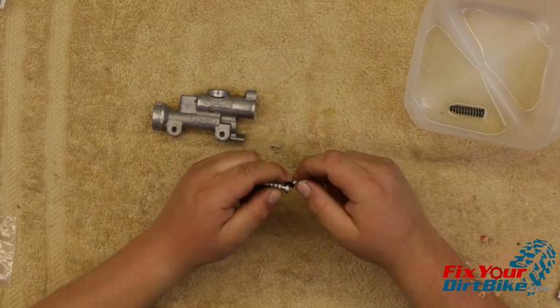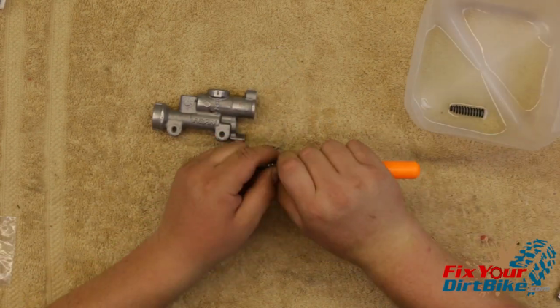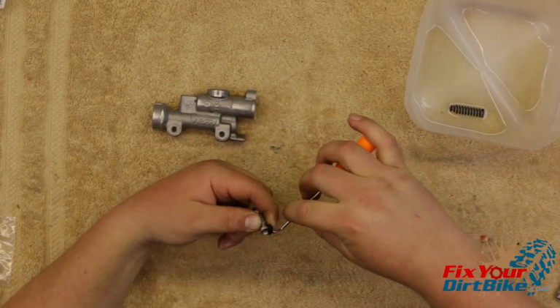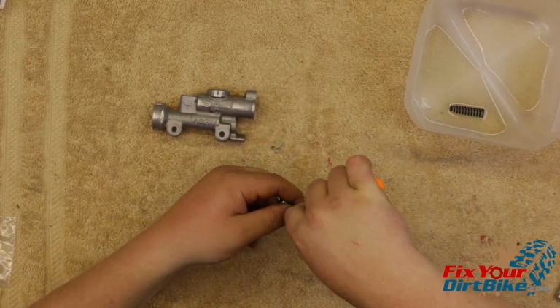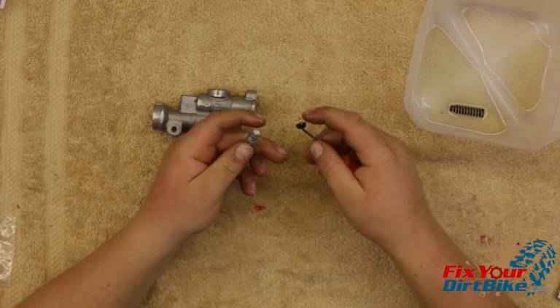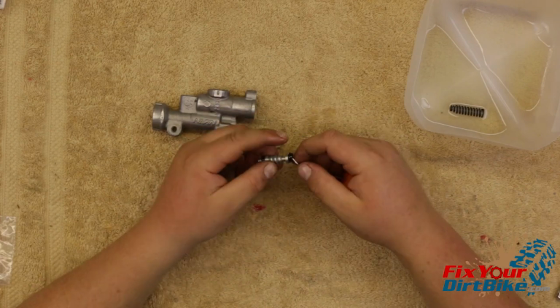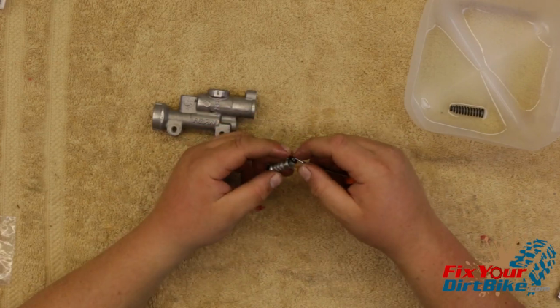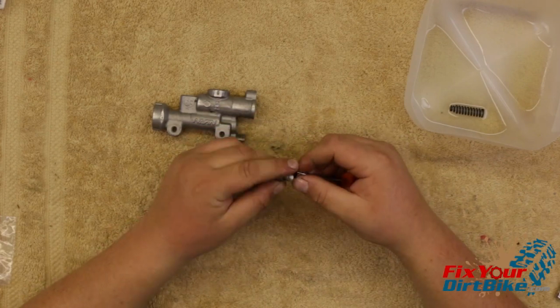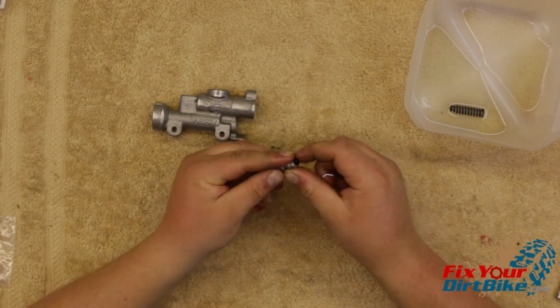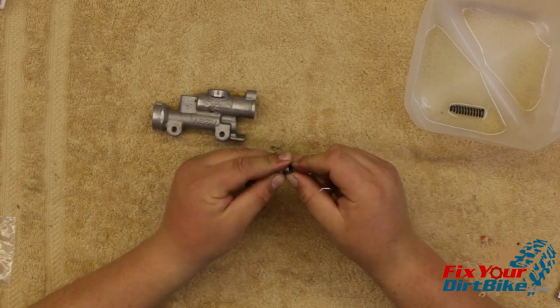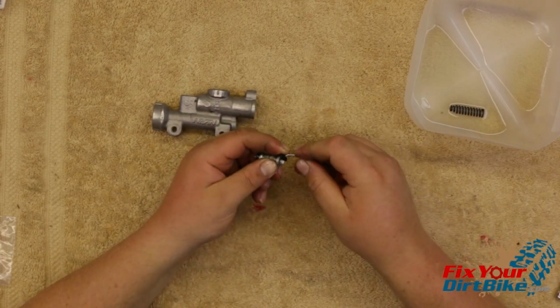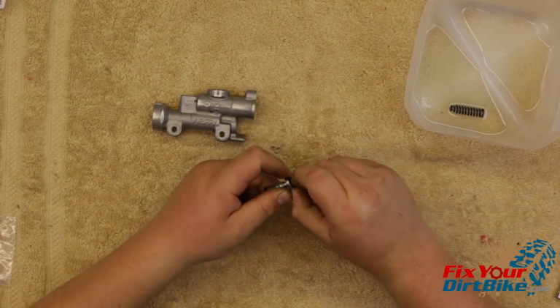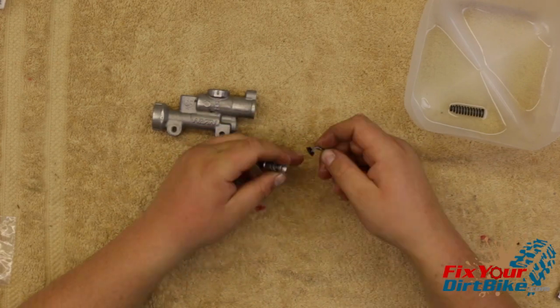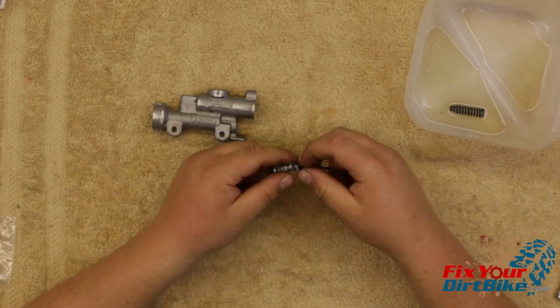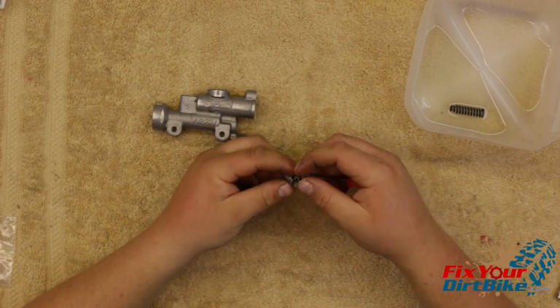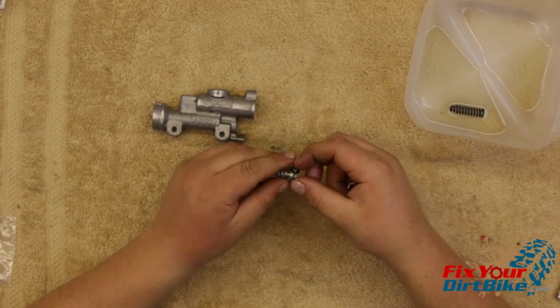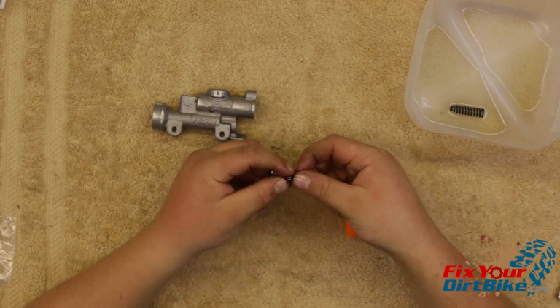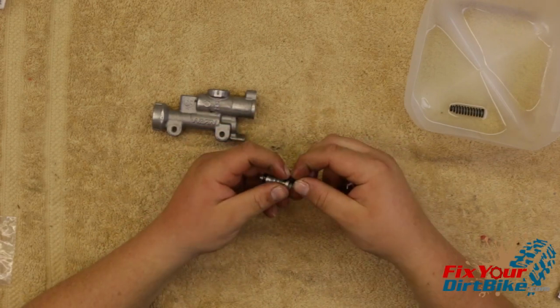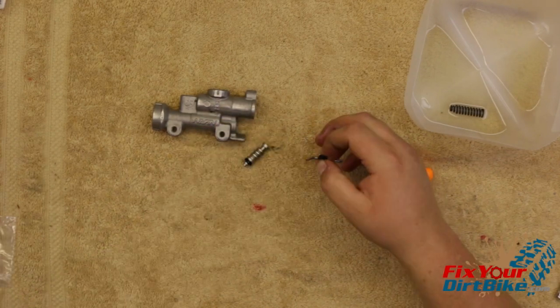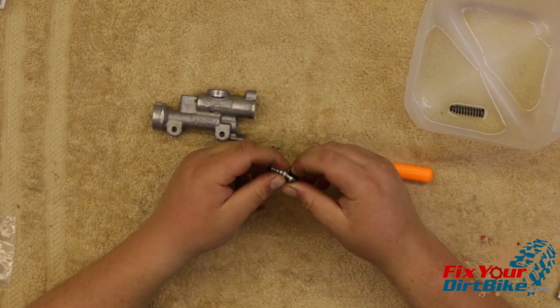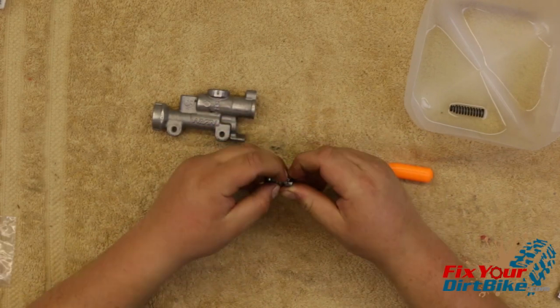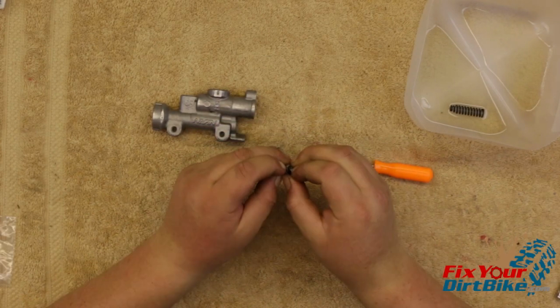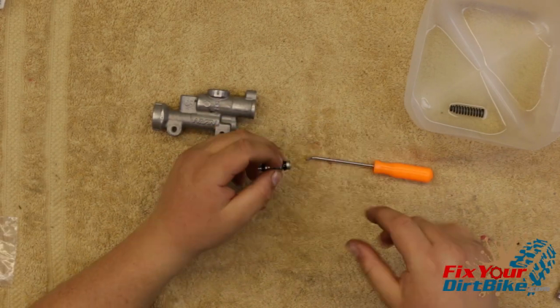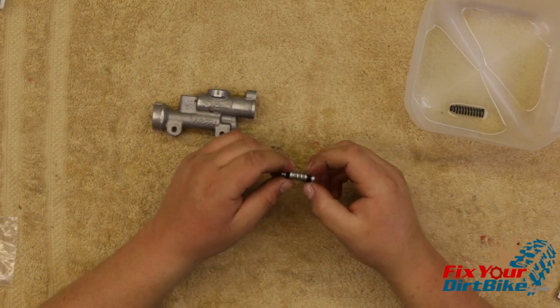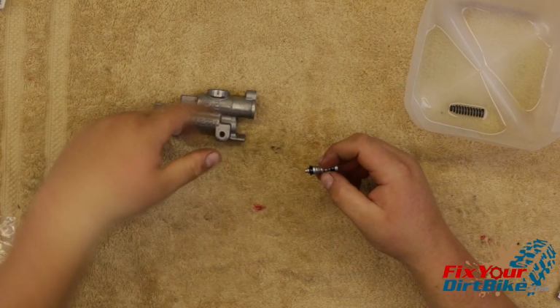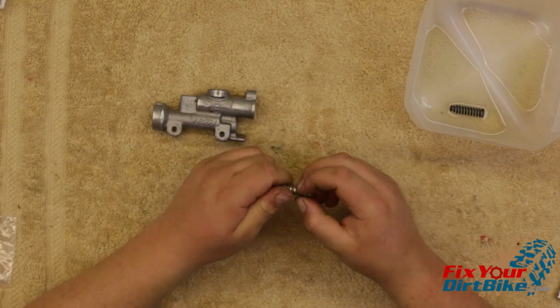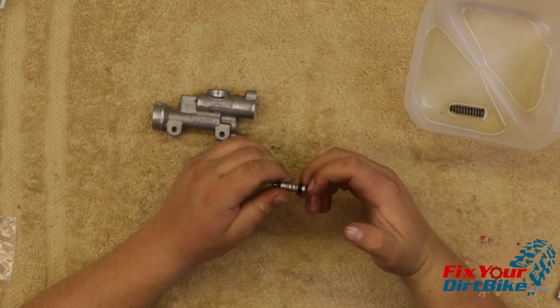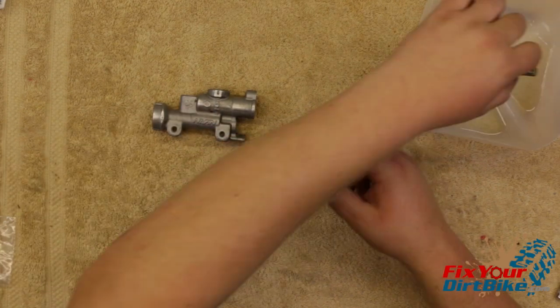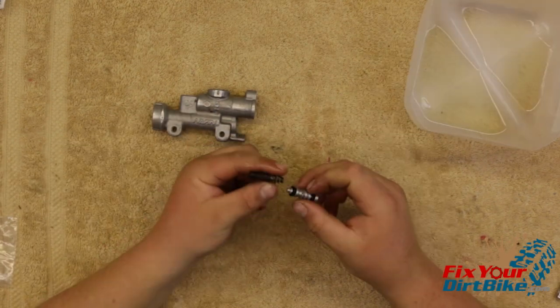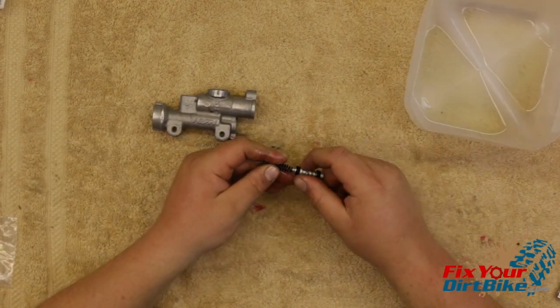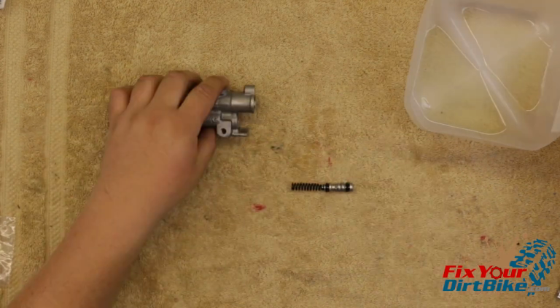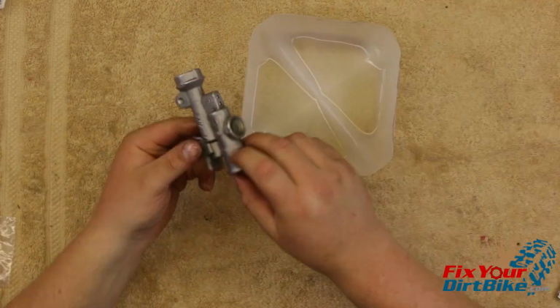Install the piston spring. Coat the master cylinder bore with brake fluid and install the piston past the first cup. Install the piston in a twisting motion to avoid rolling the cups.